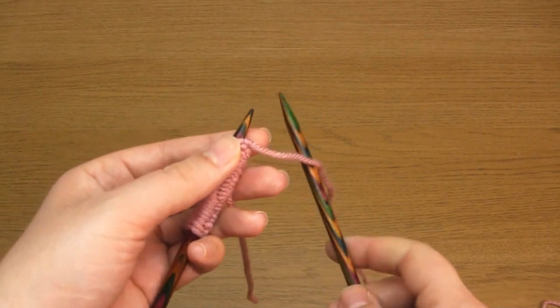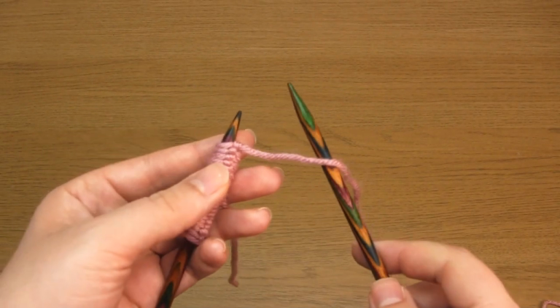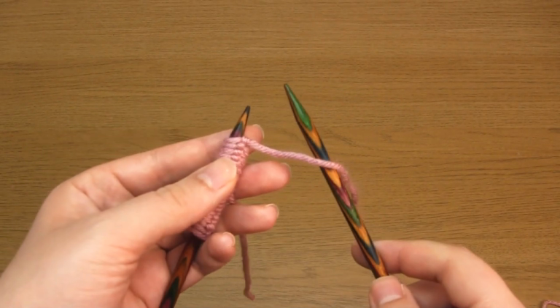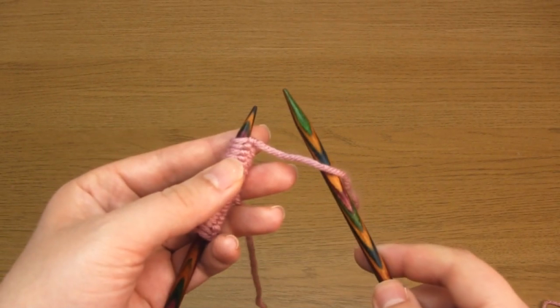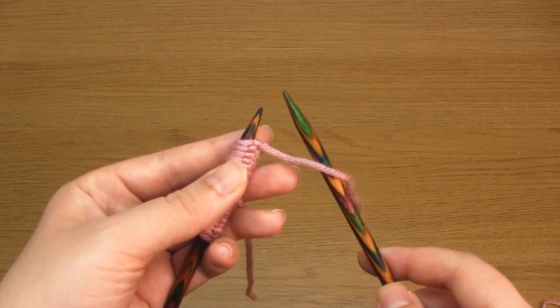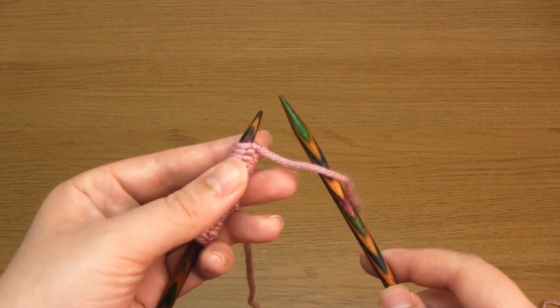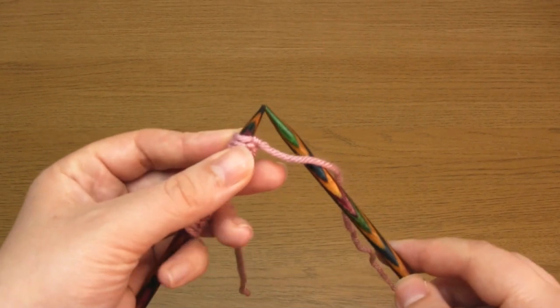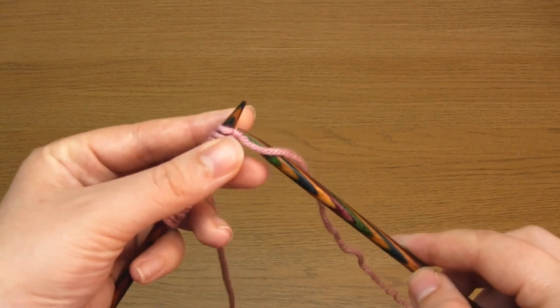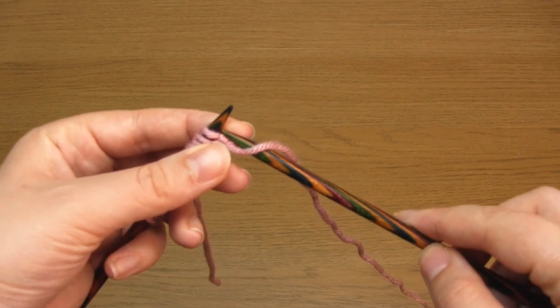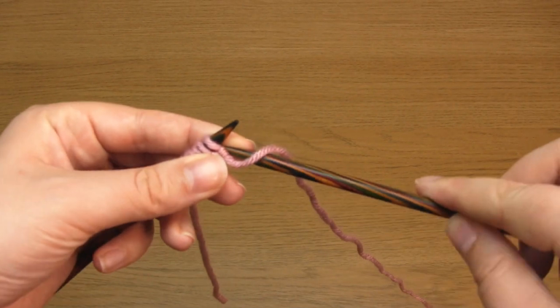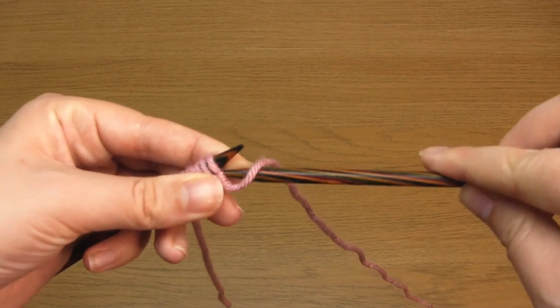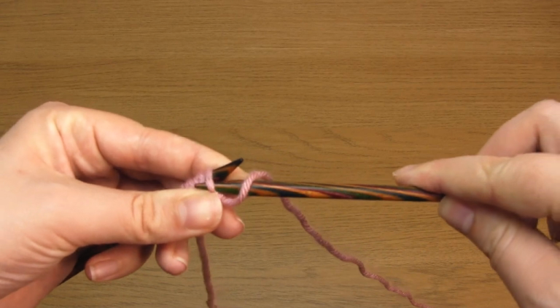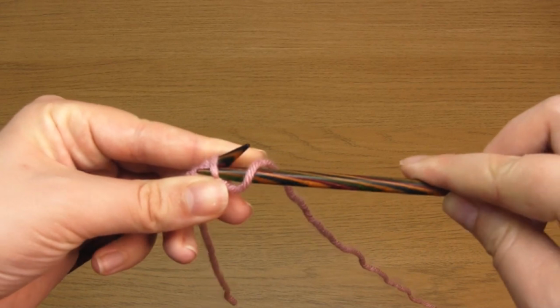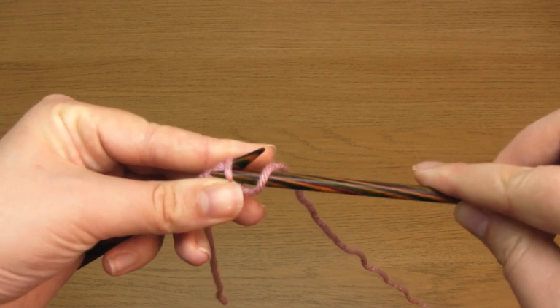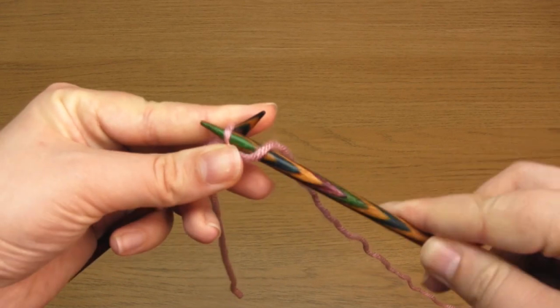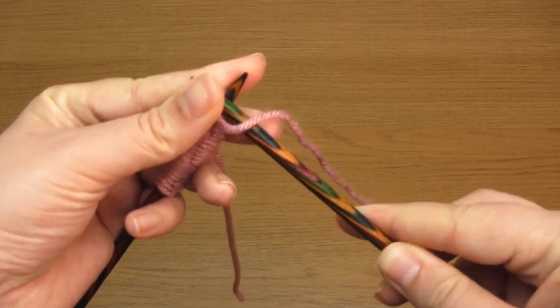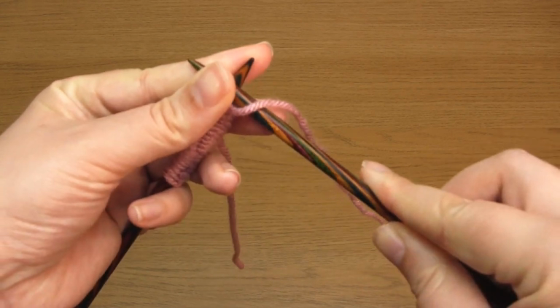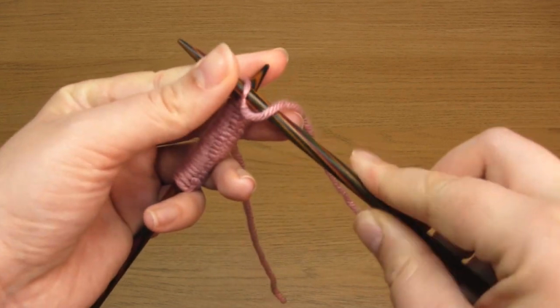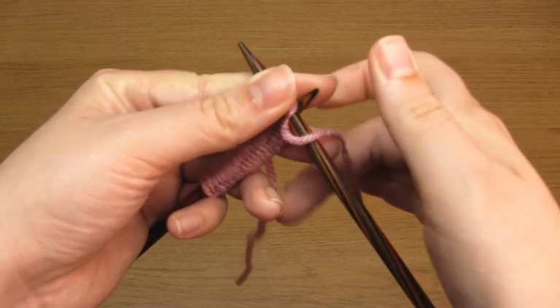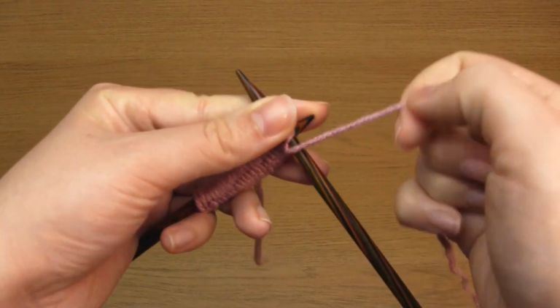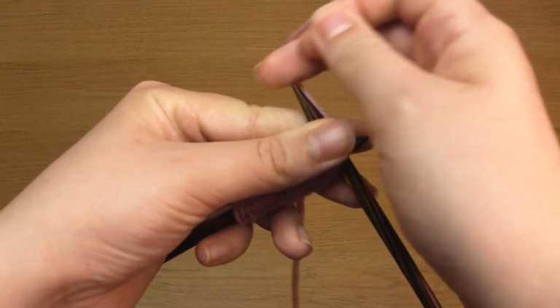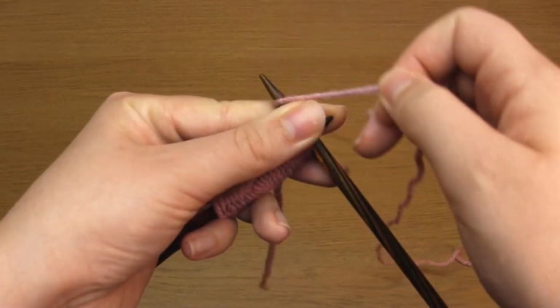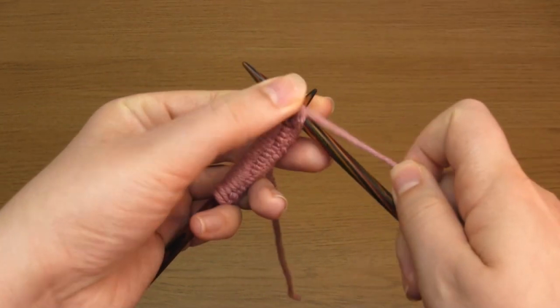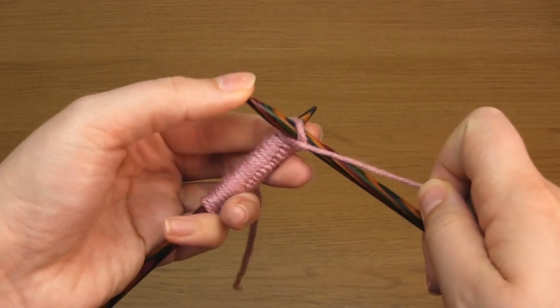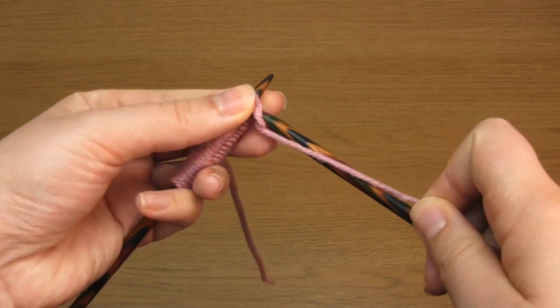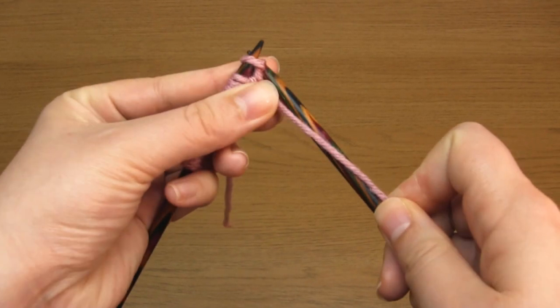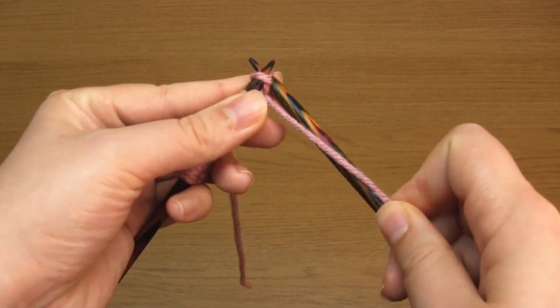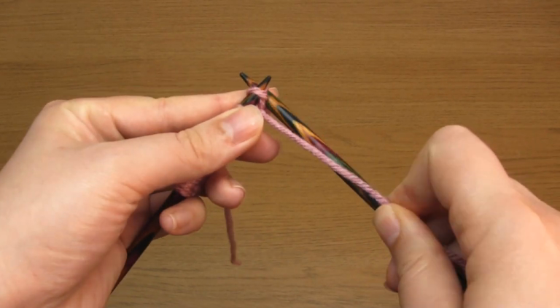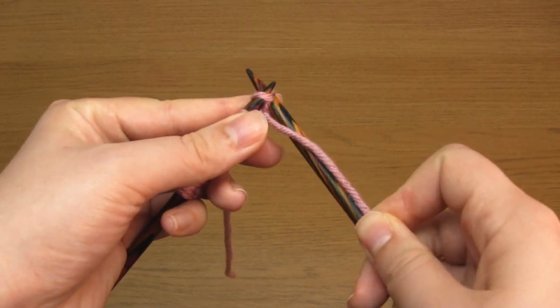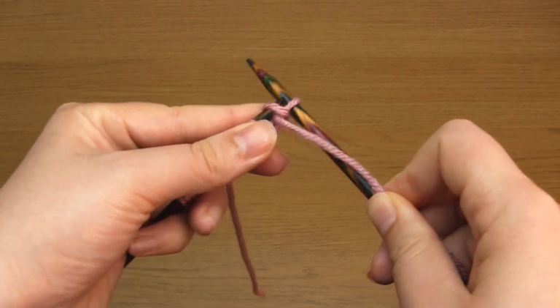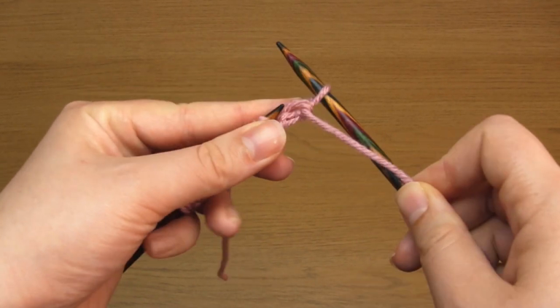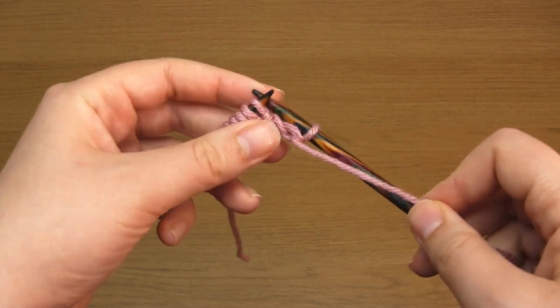For row one, which represents the right side or the front of the knitting, you need to begin with two purl stitches. Make sure the working yarn is at the front of the needles towards you and purl two.